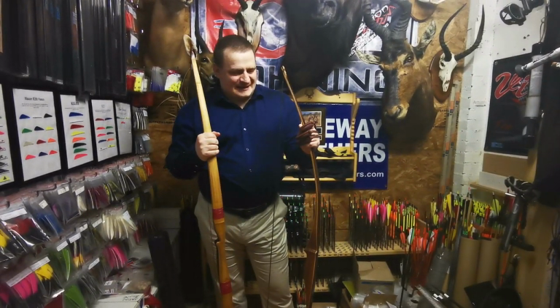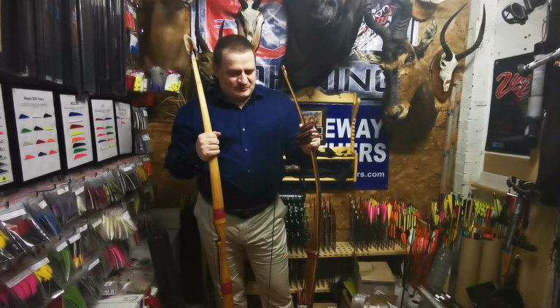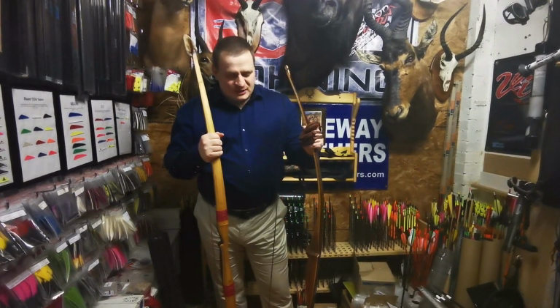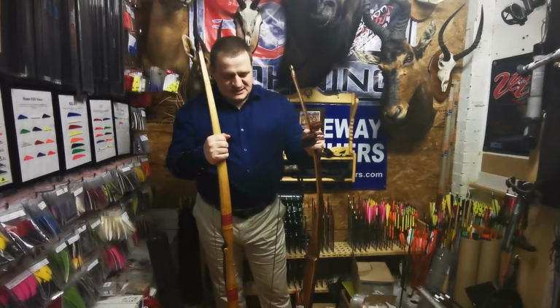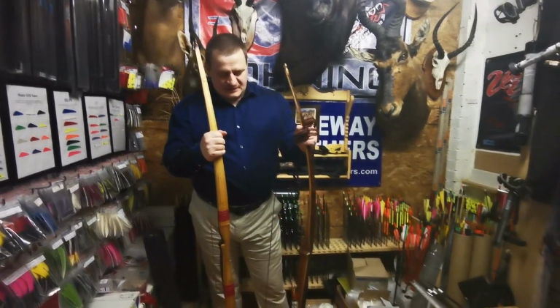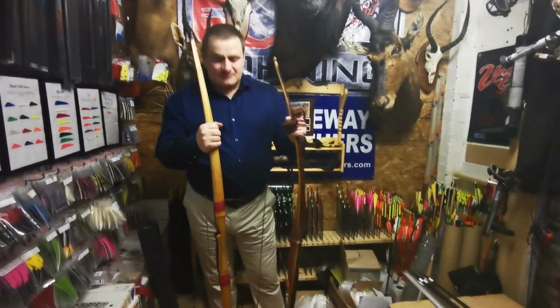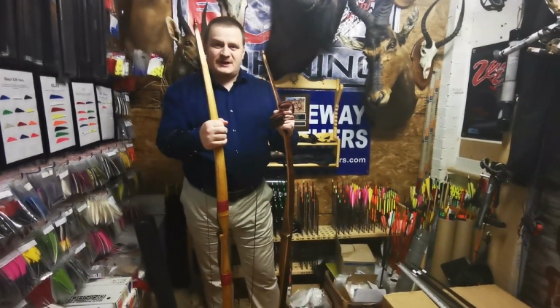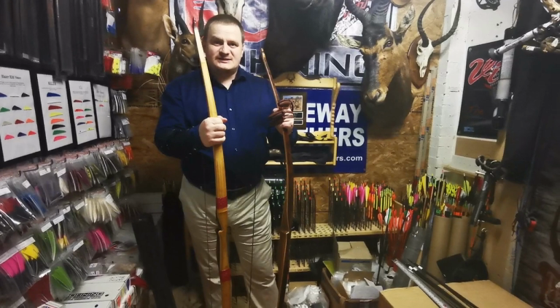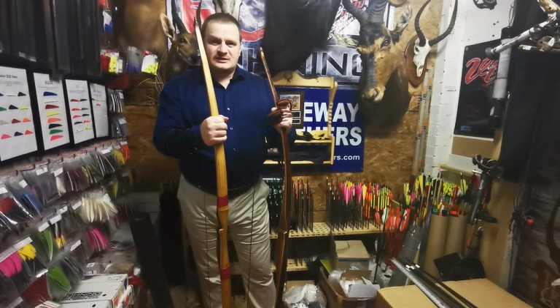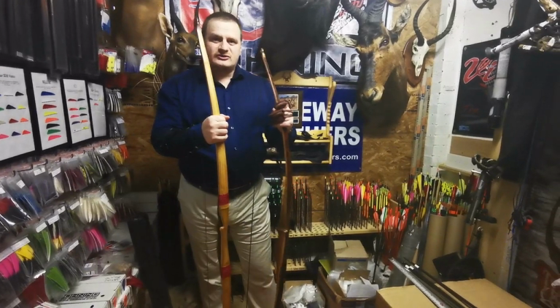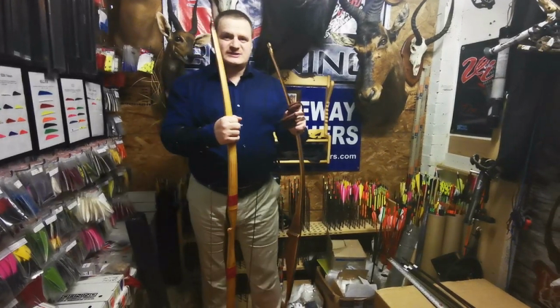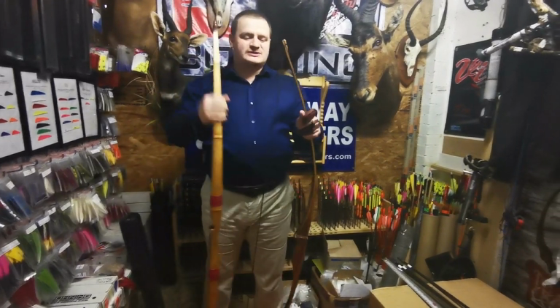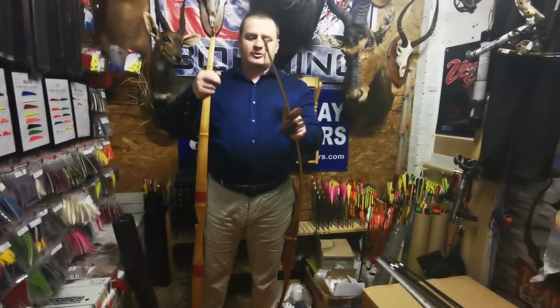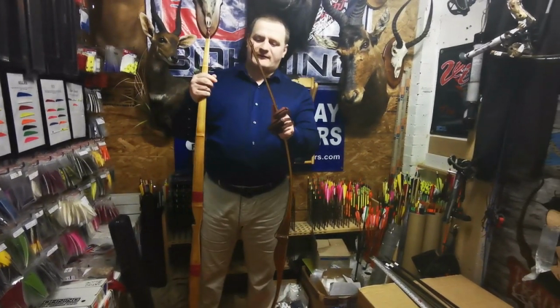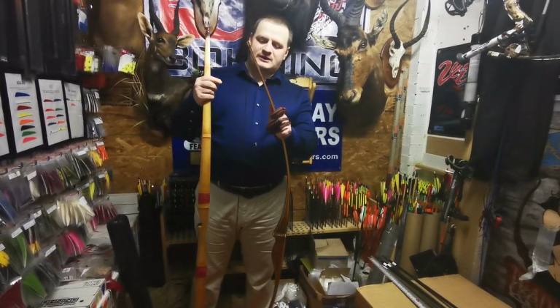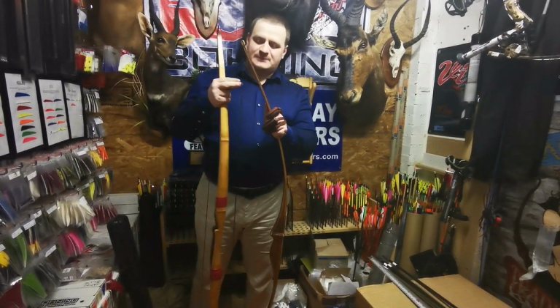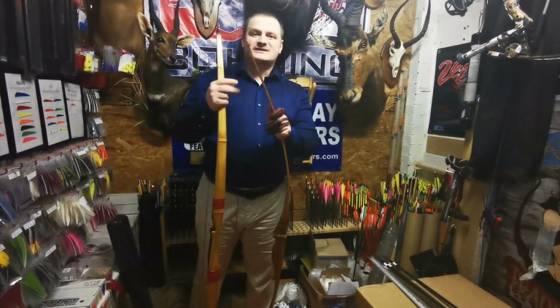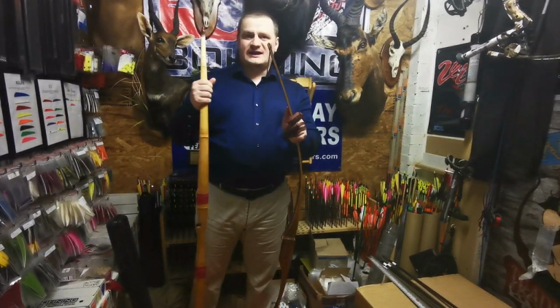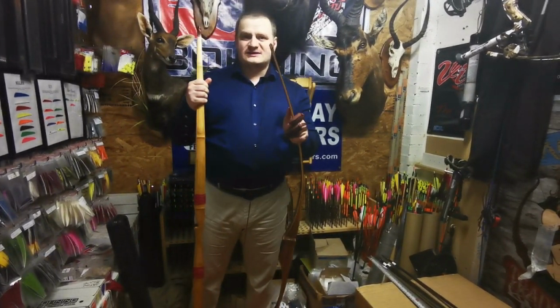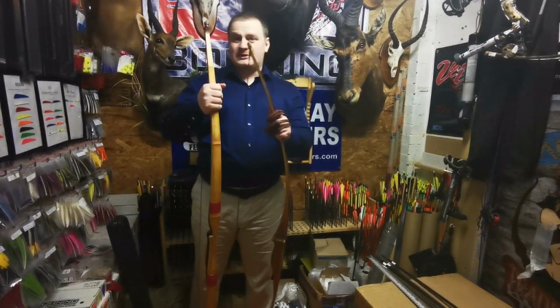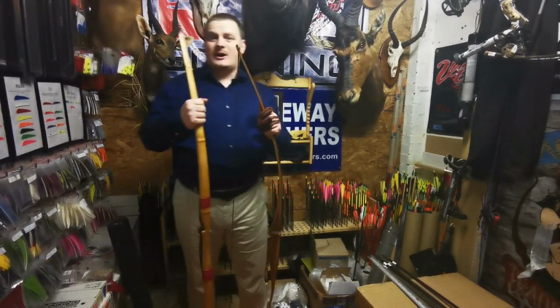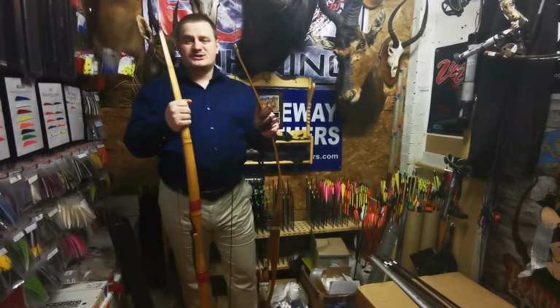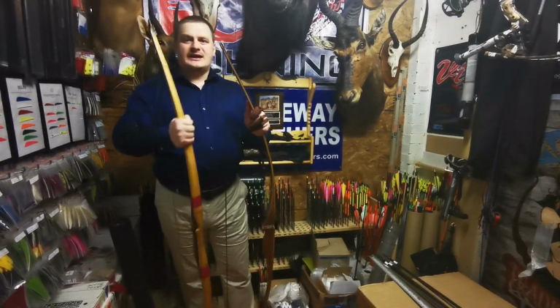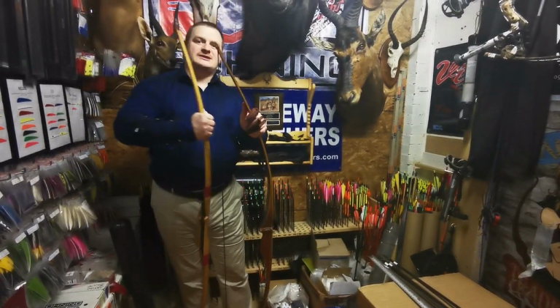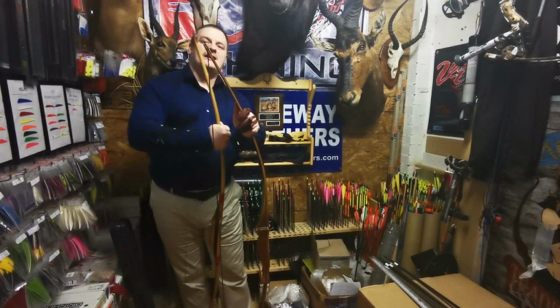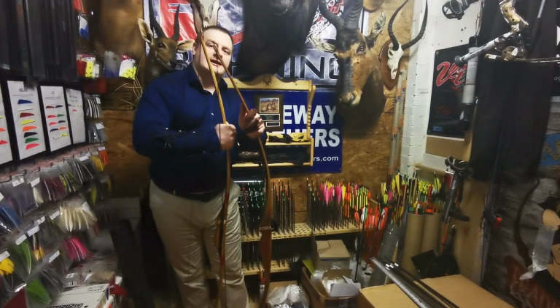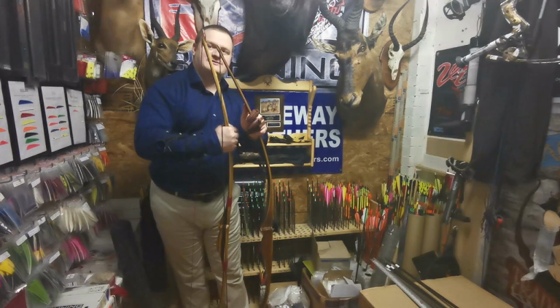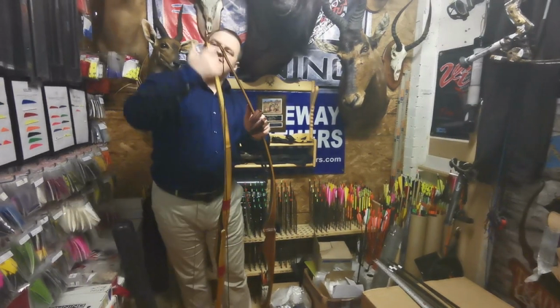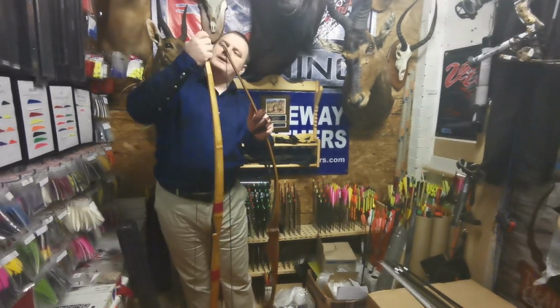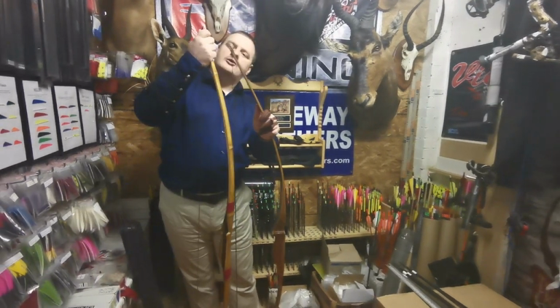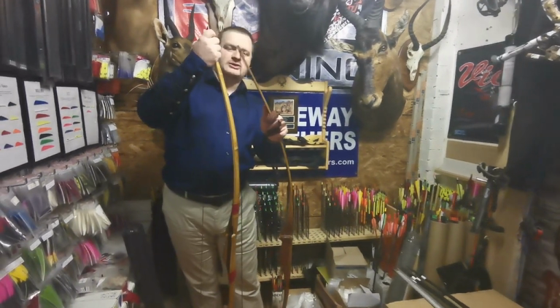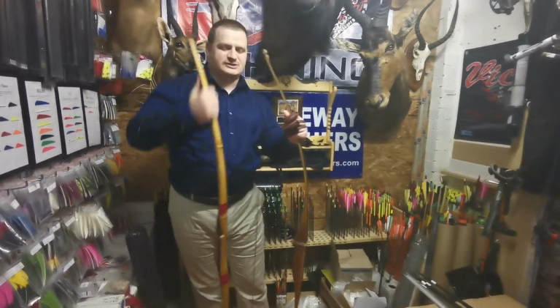We want to see some speeds out of these bows. The bows have similar strings, similar poundages, and similar lengths — this one is a bit longer by two inches.